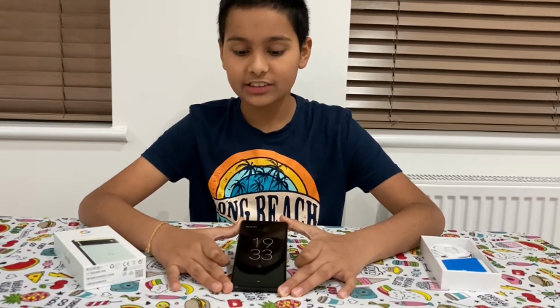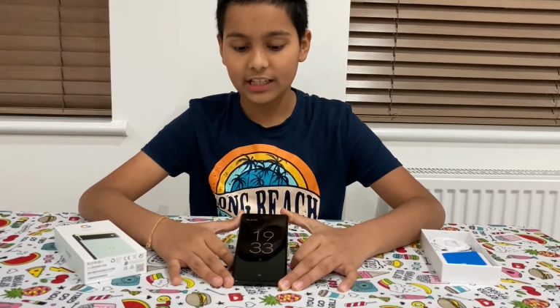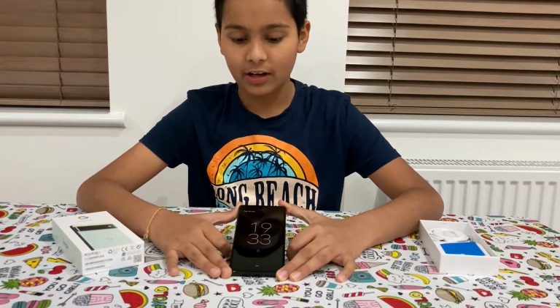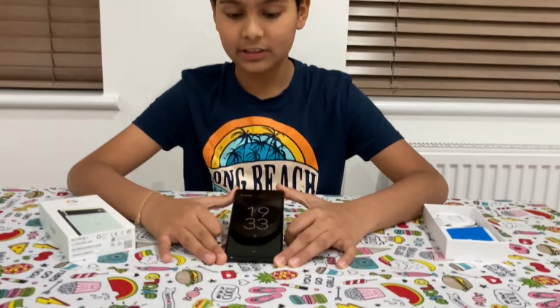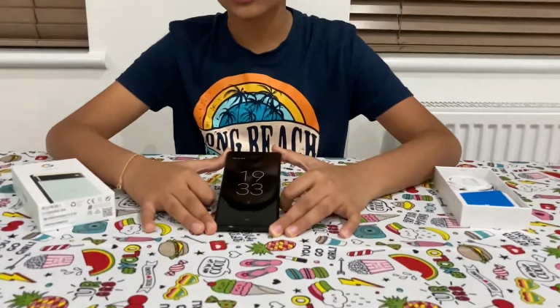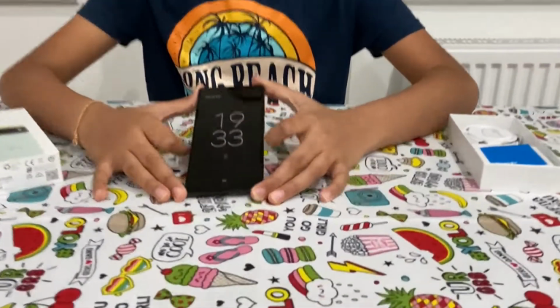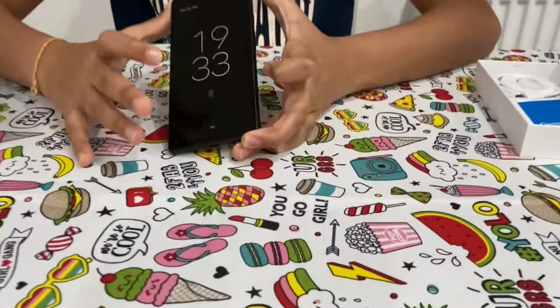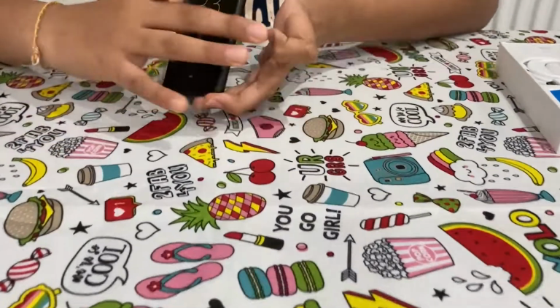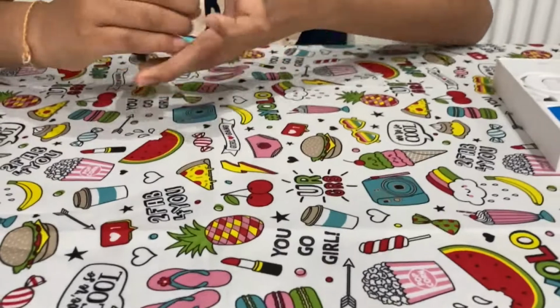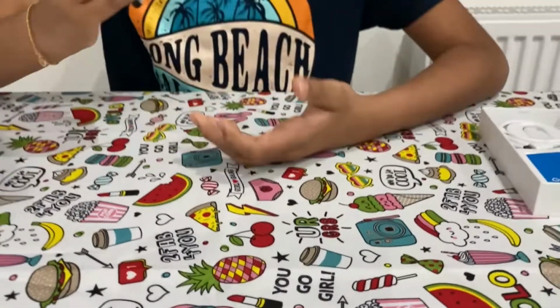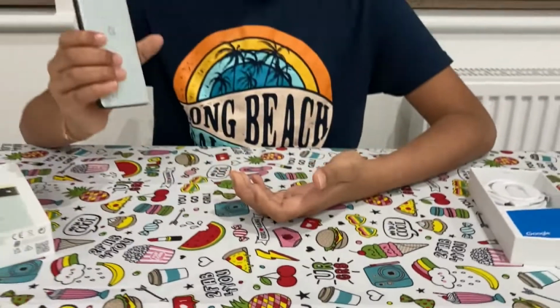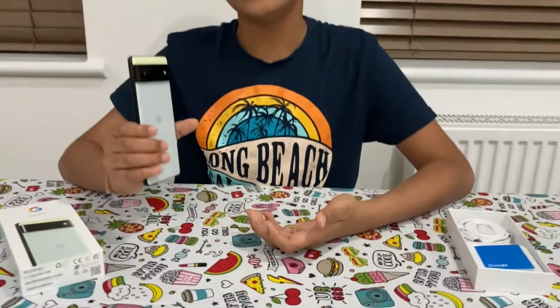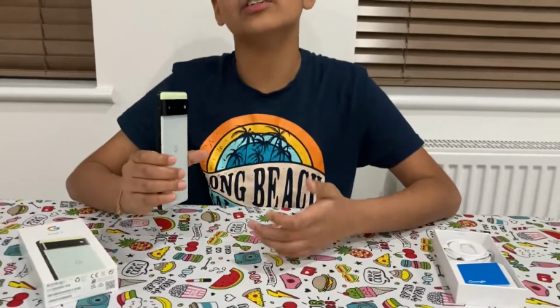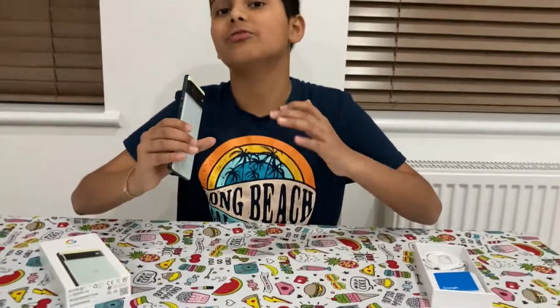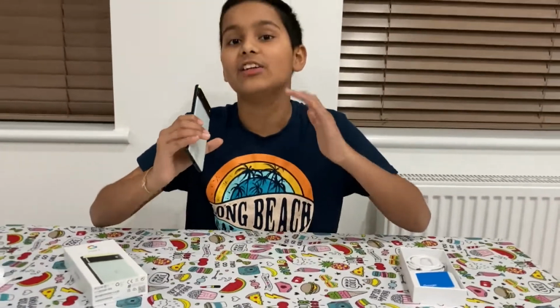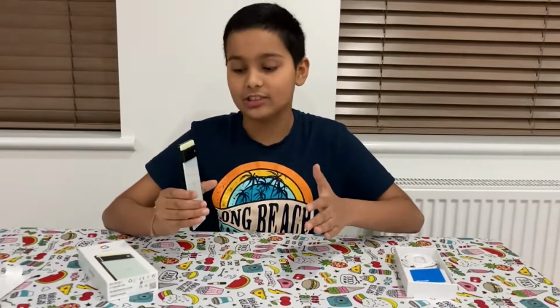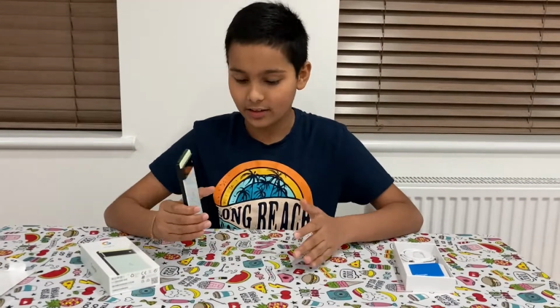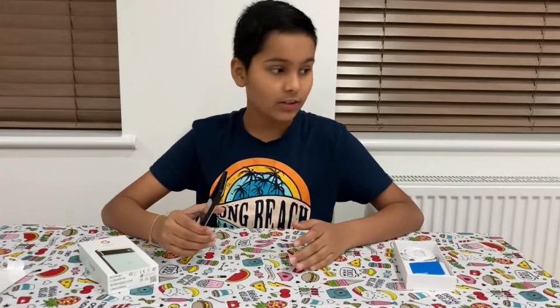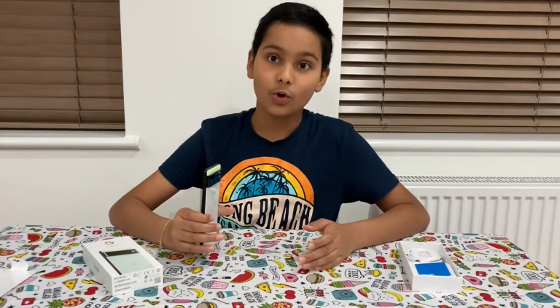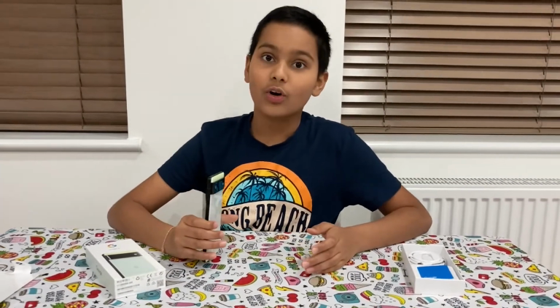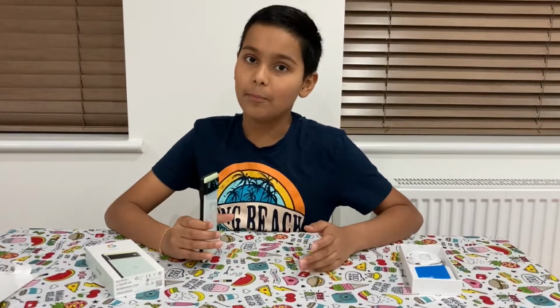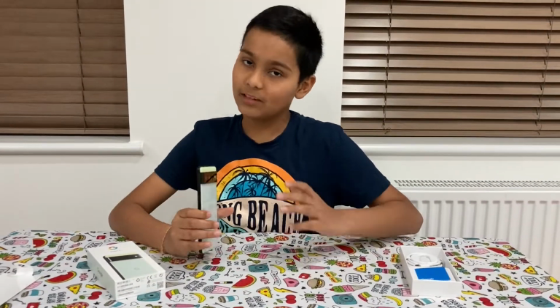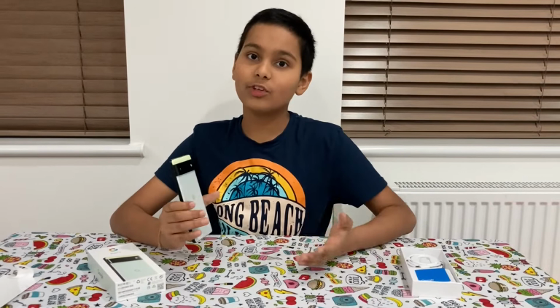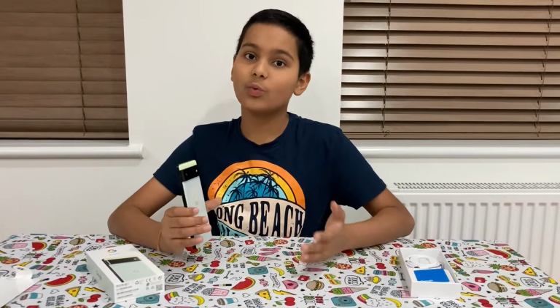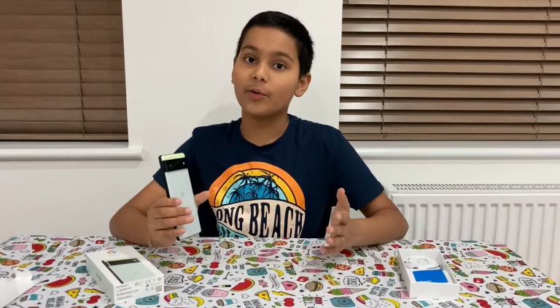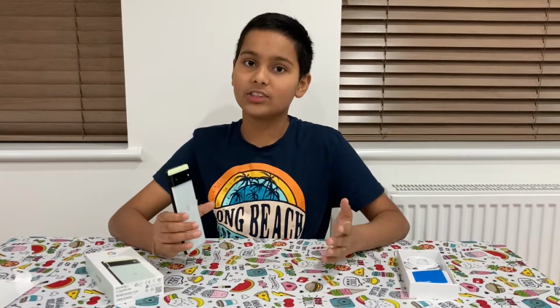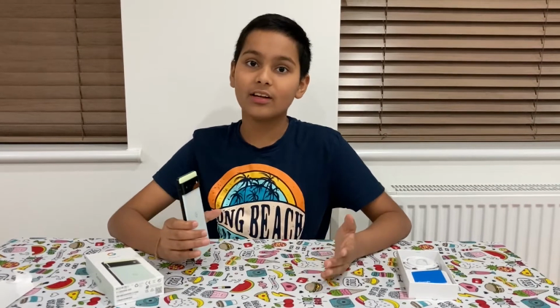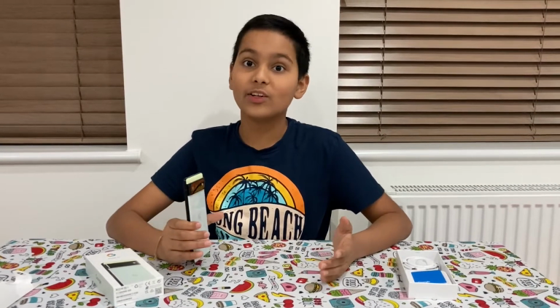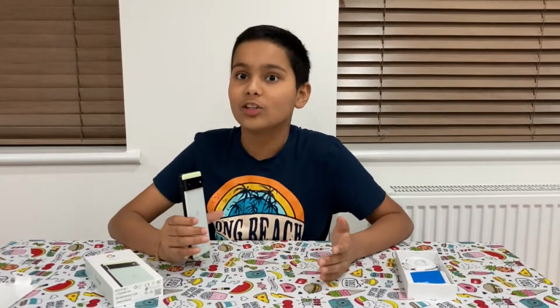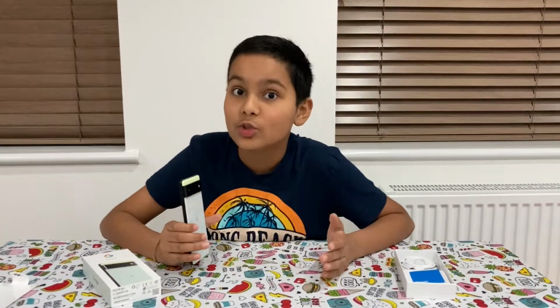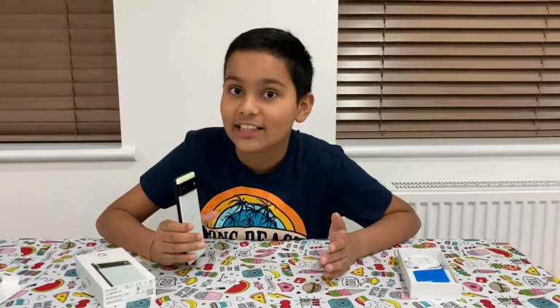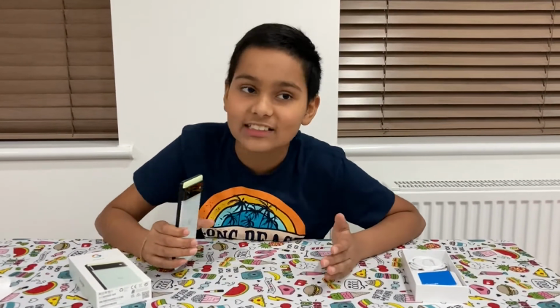It also has an in-screen fingerprint sensor, and the overall build quality is fantastic. That's it for this quick unboxing!